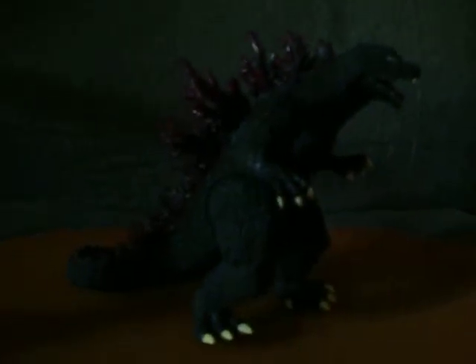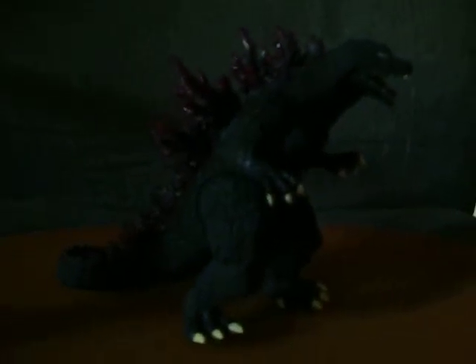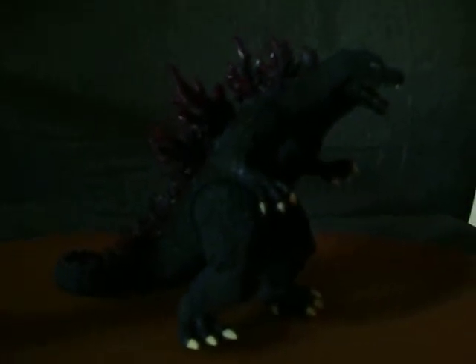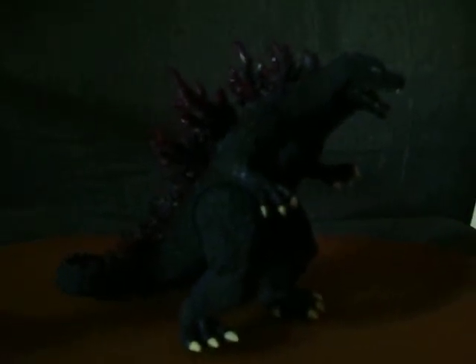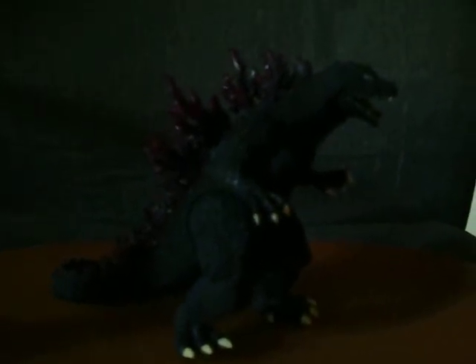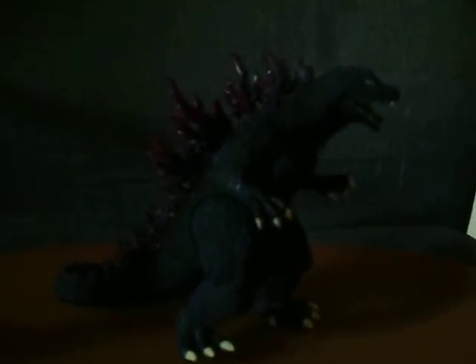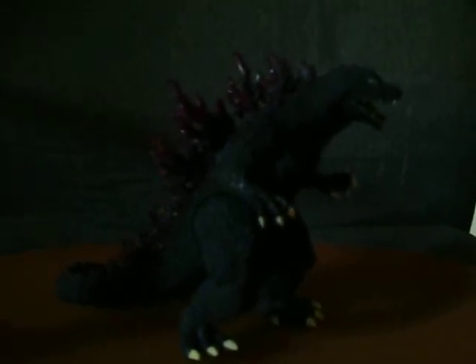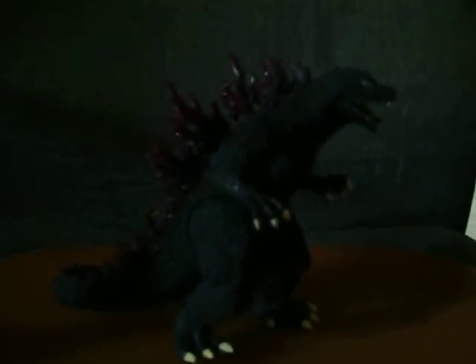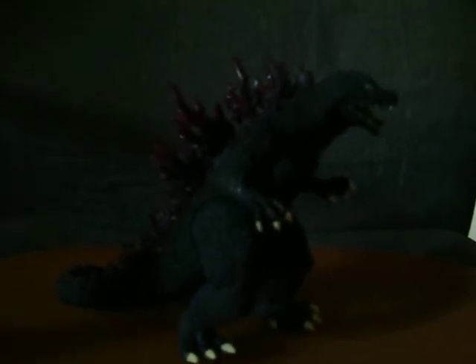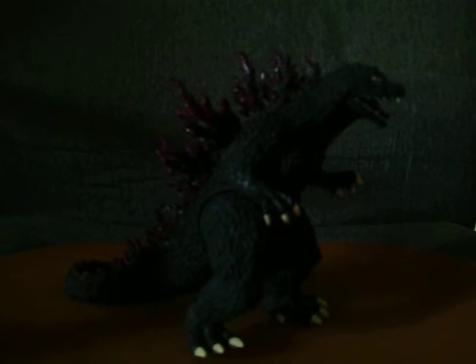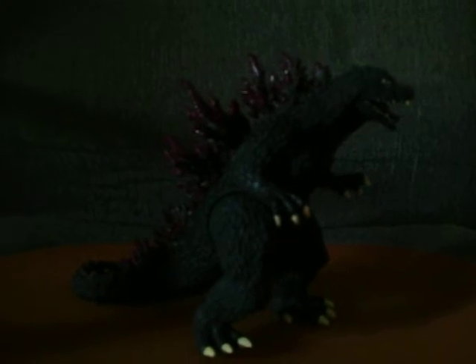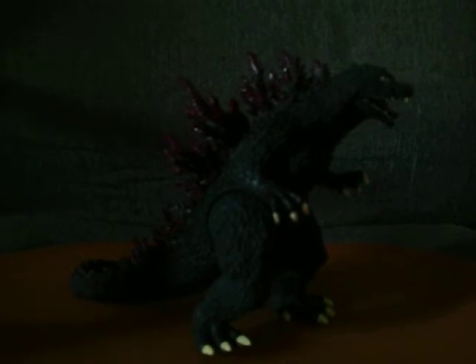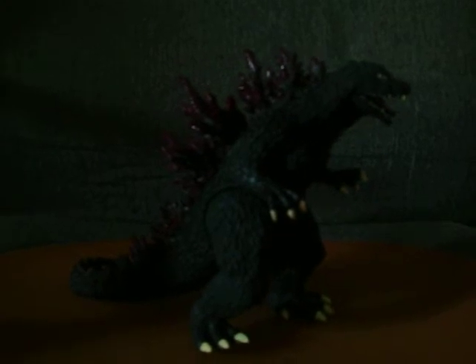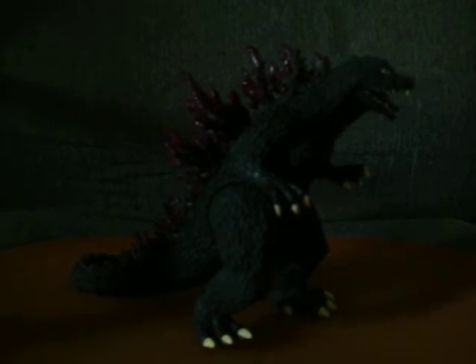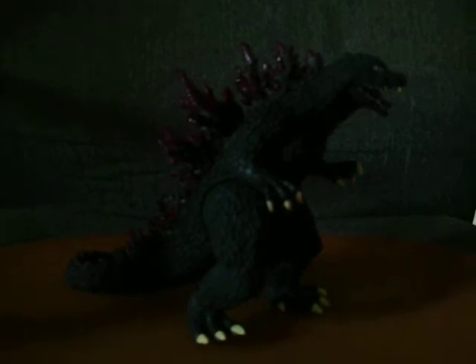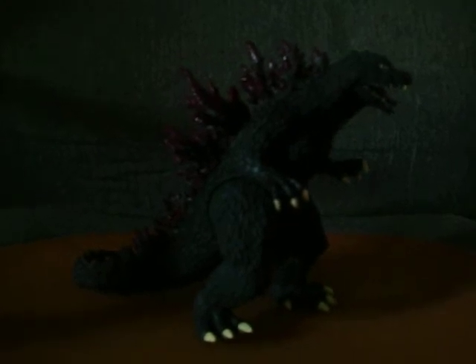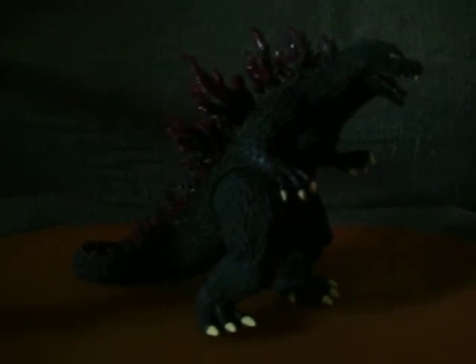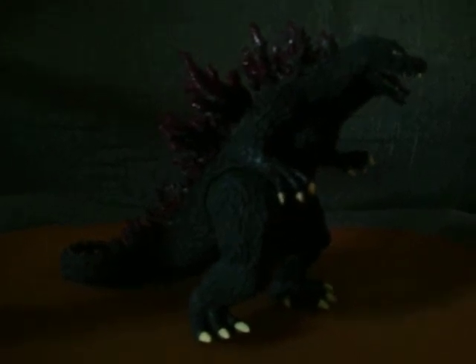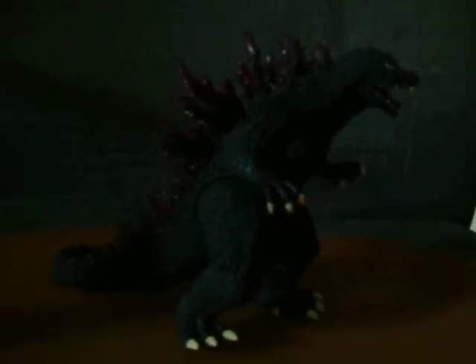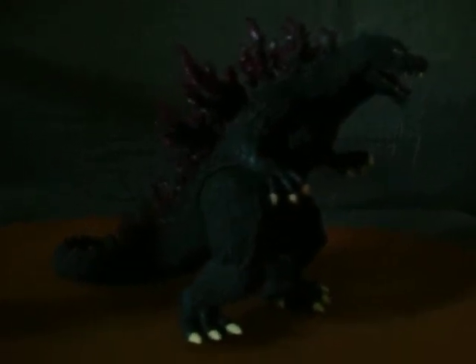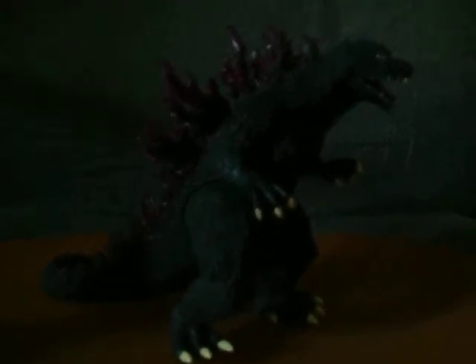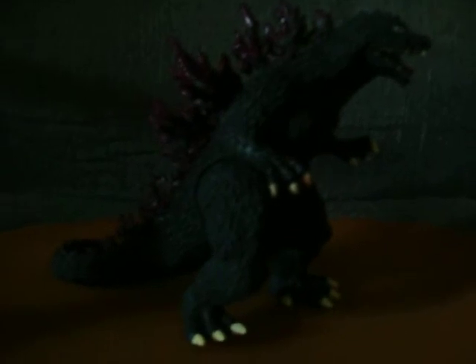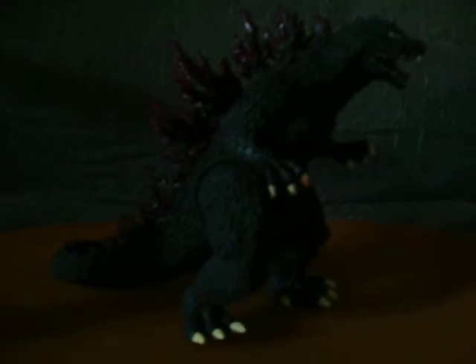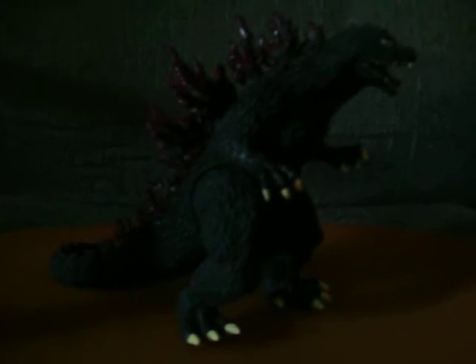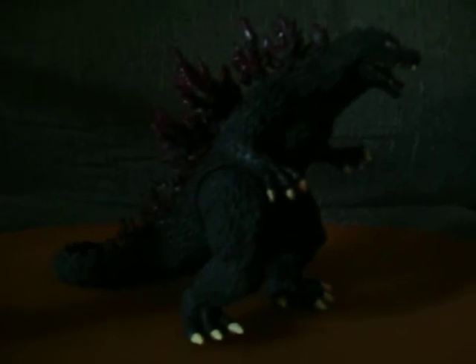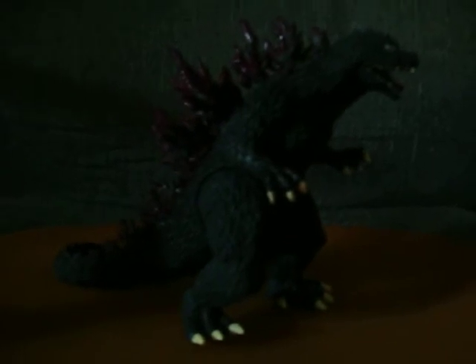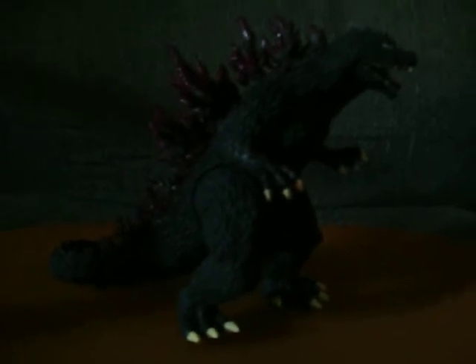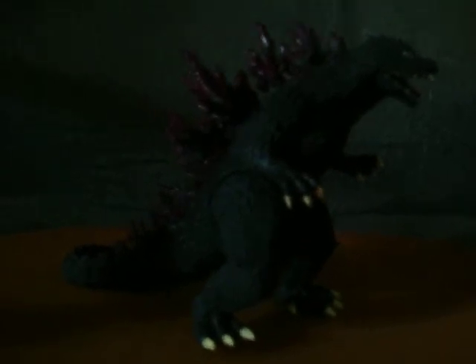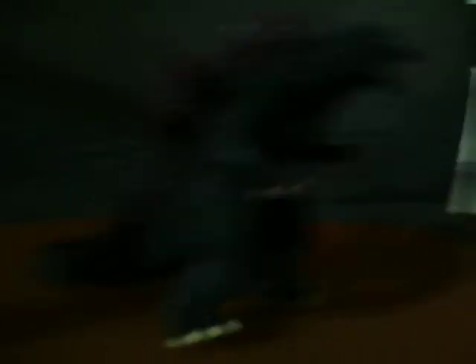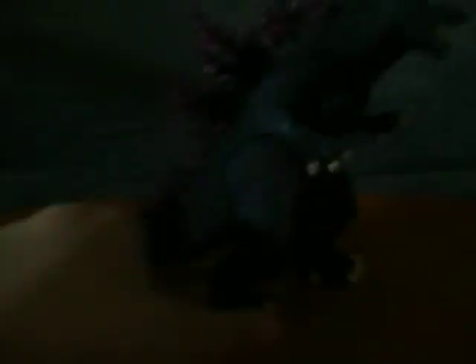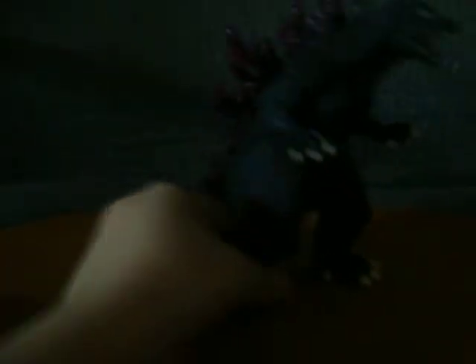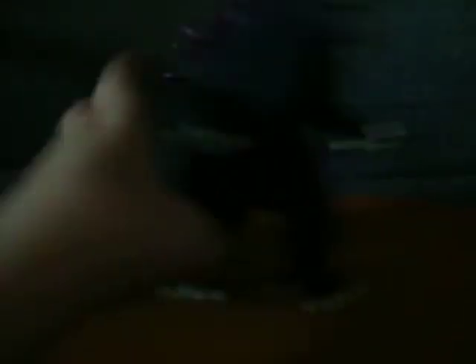Hello everybody, this is UltraGodzilla050x321 Freak. Today I'm going to review the Bandai Creation Godzilla 2000 — this figure.